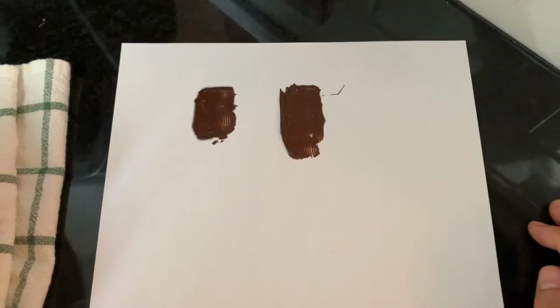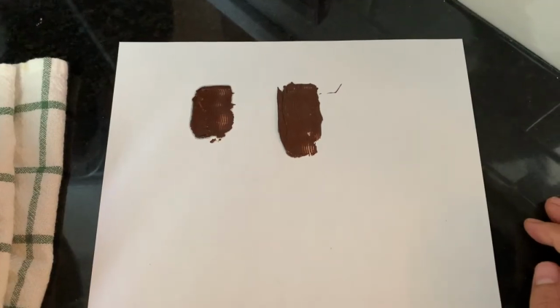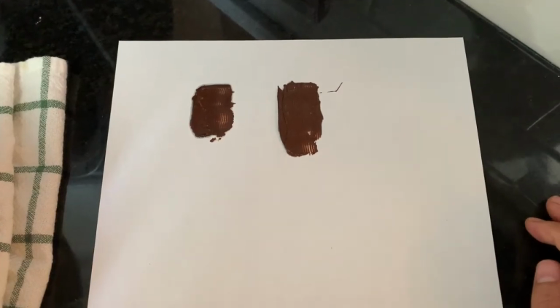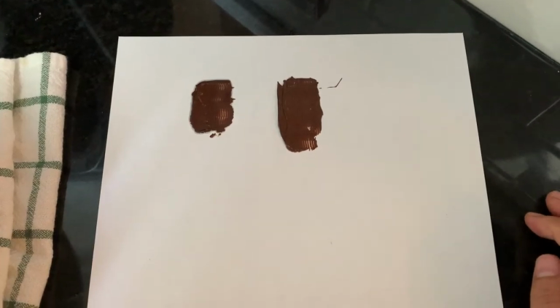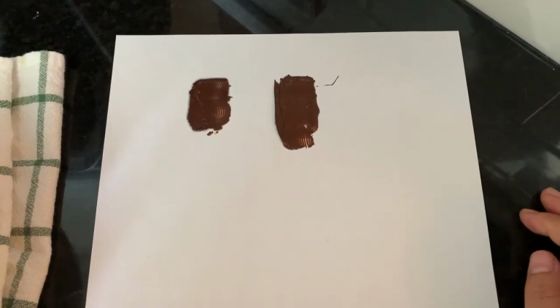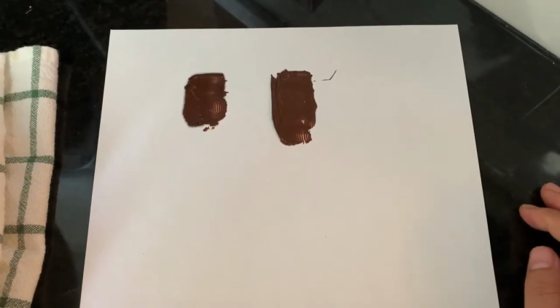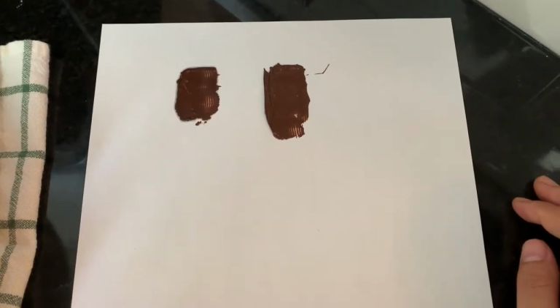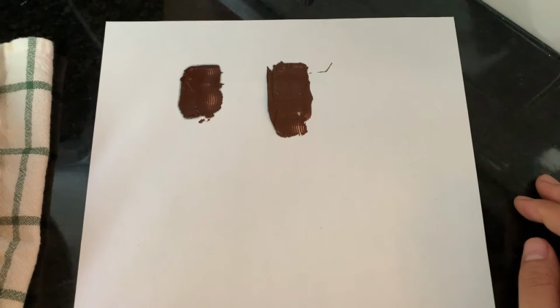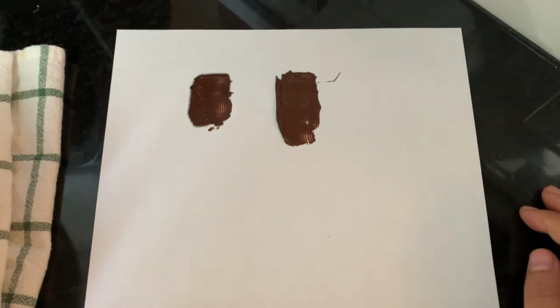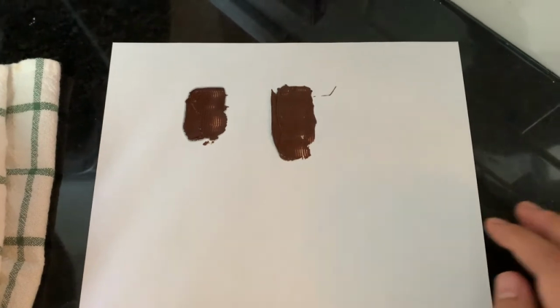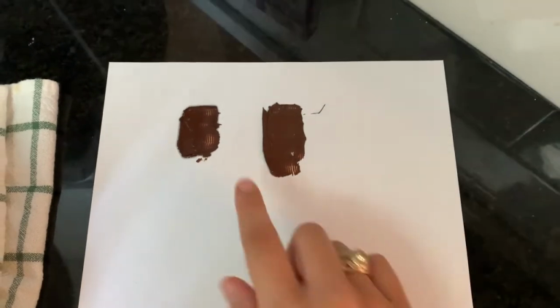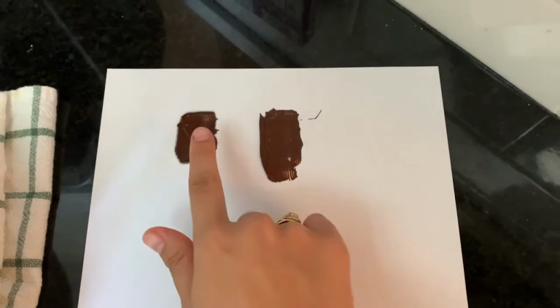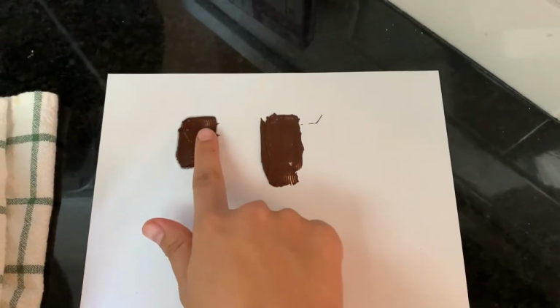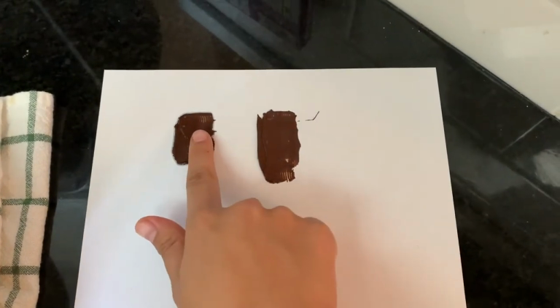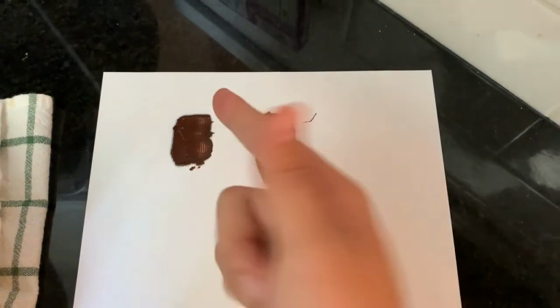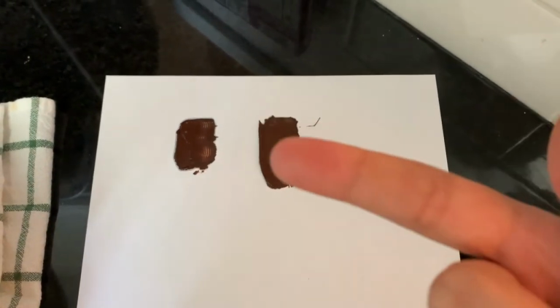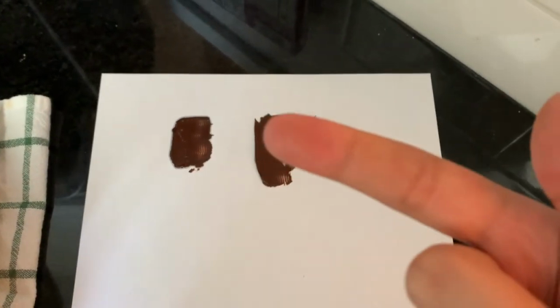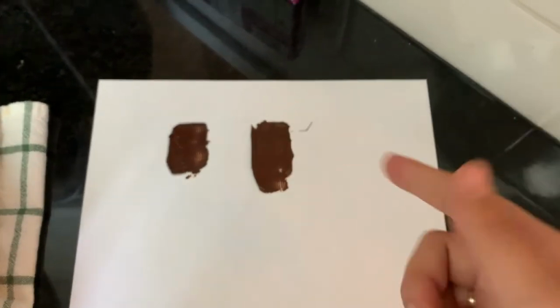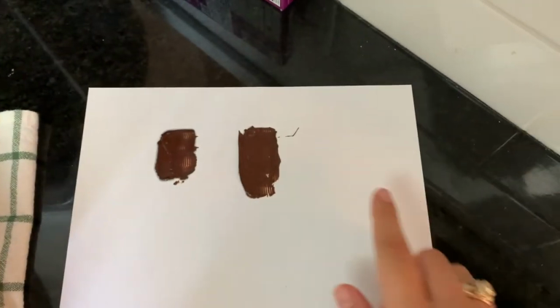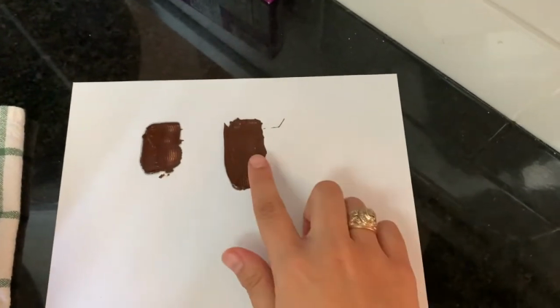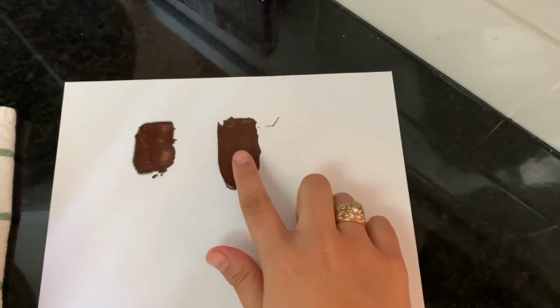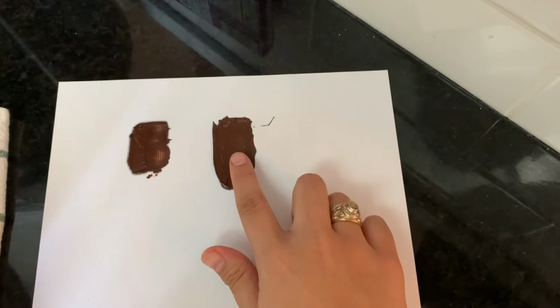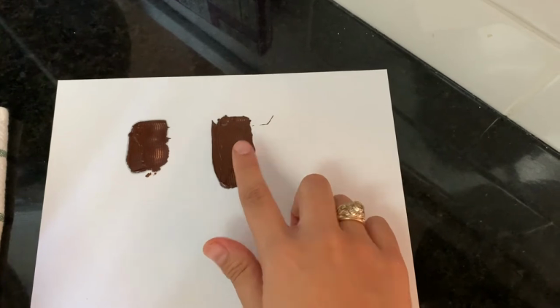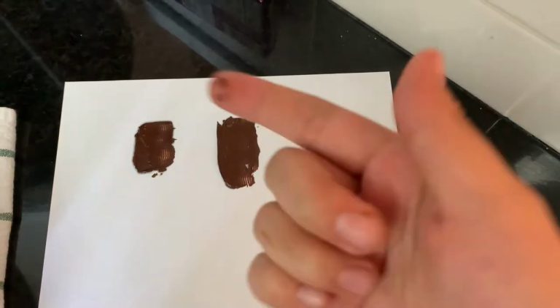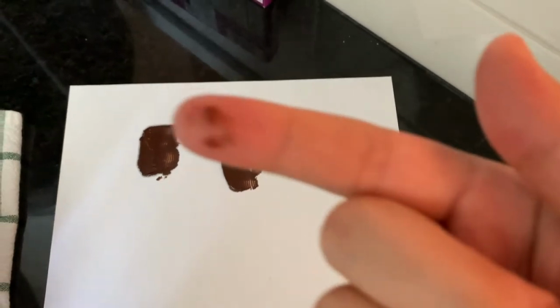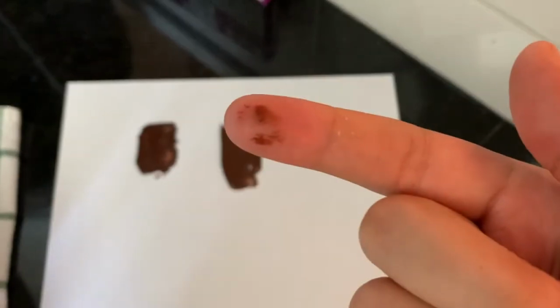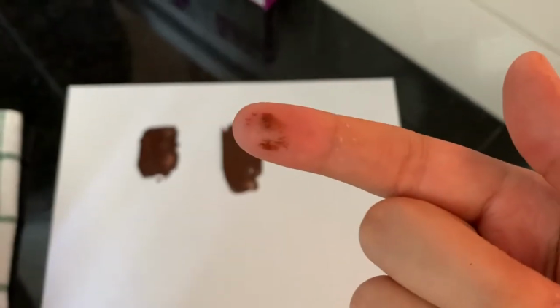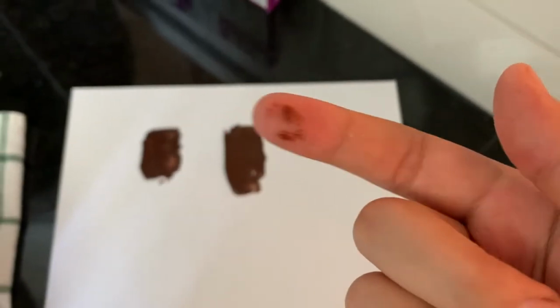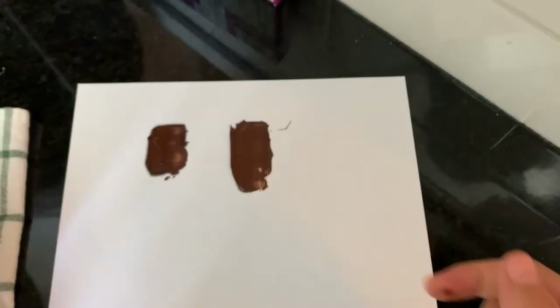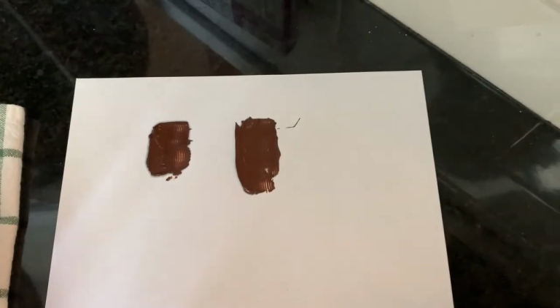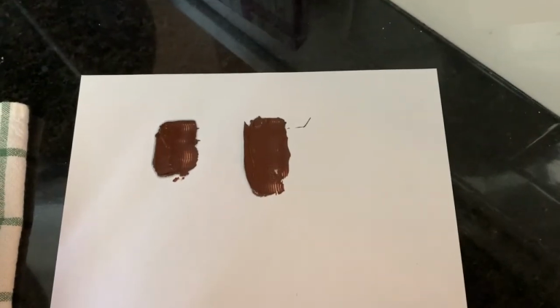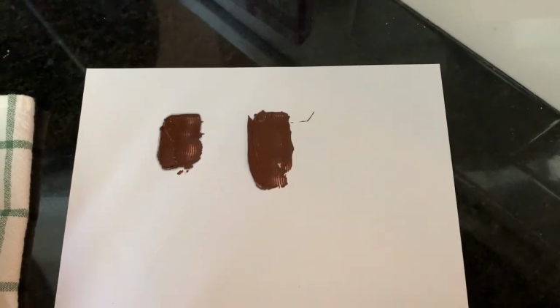What you're seeing with these strips is the tempered chocolate on the left and the non-tempered chocolate on the right. When I touch the tempered chocolate, my finger comes away clean because it's instantly set or hardened, but the non-tempered chocolate is going to remain soft for a pretty long time.